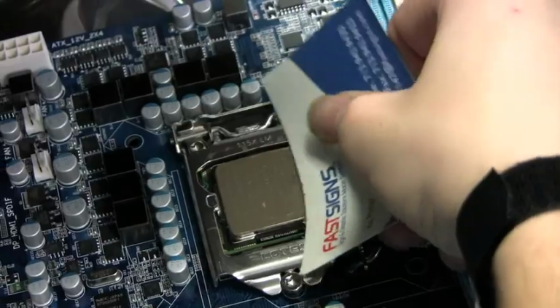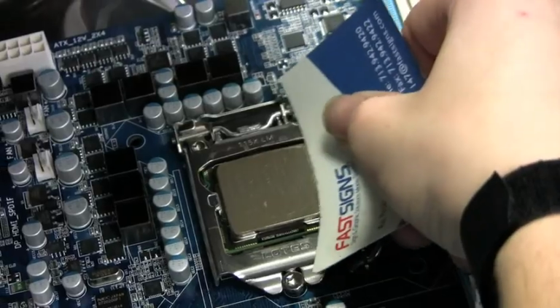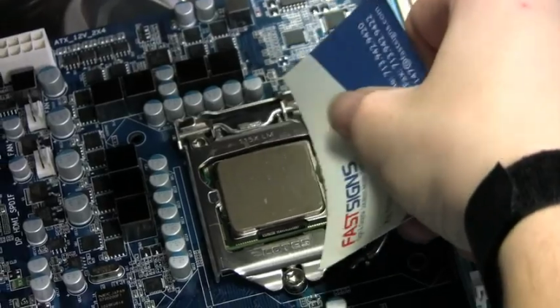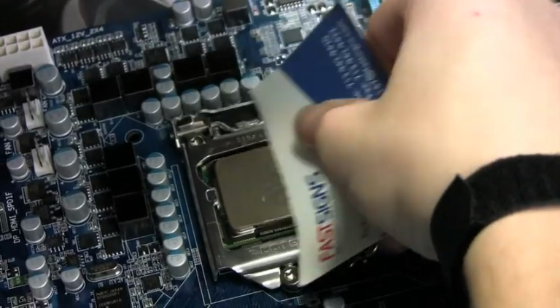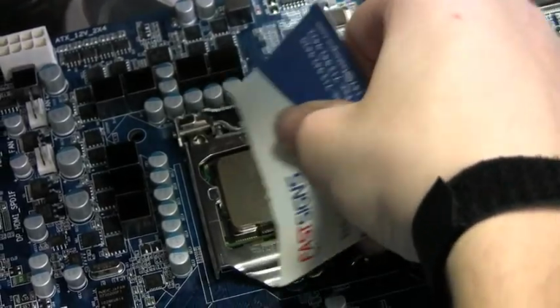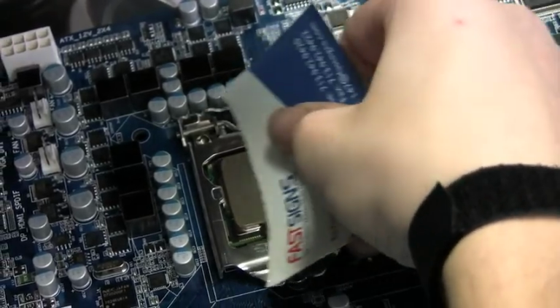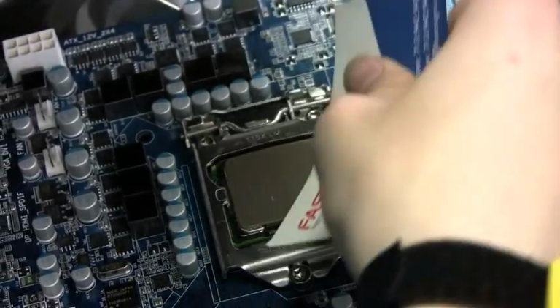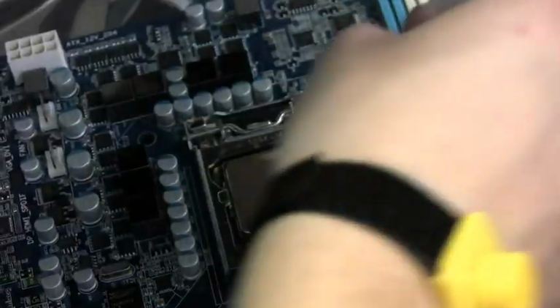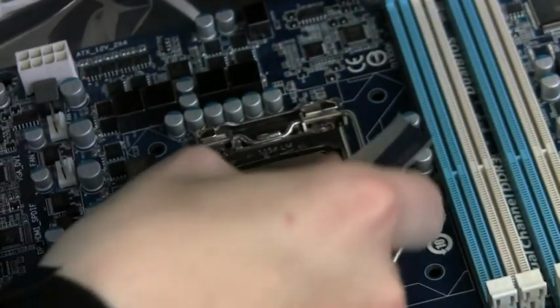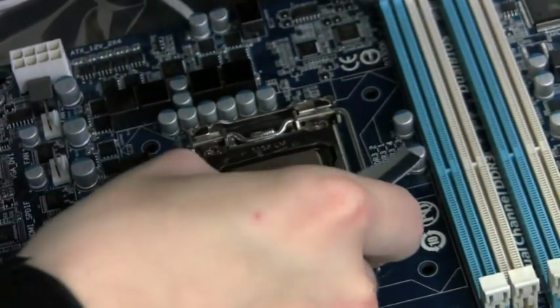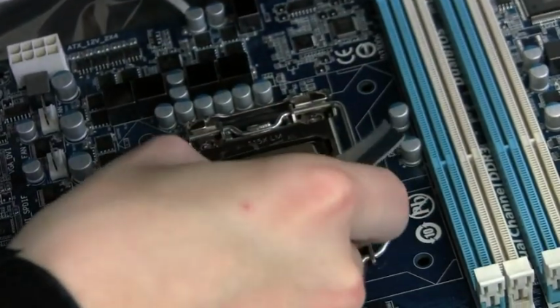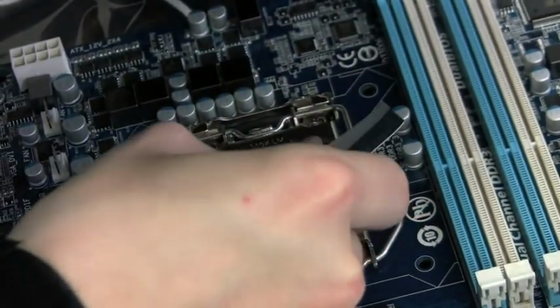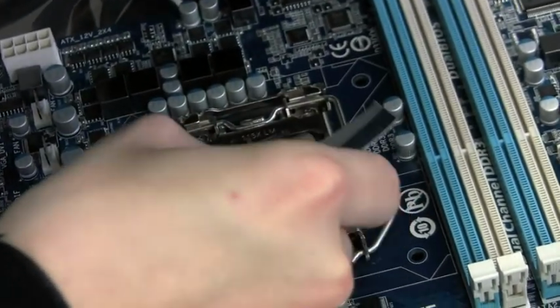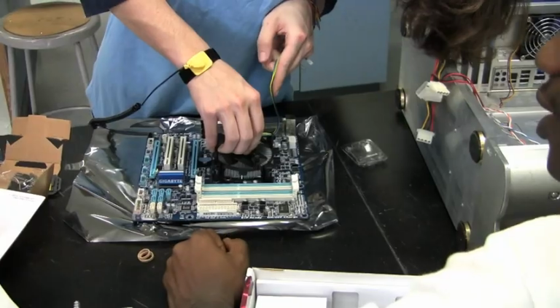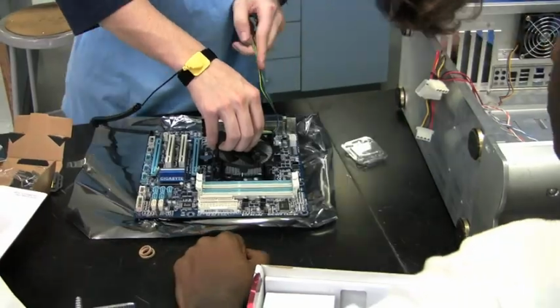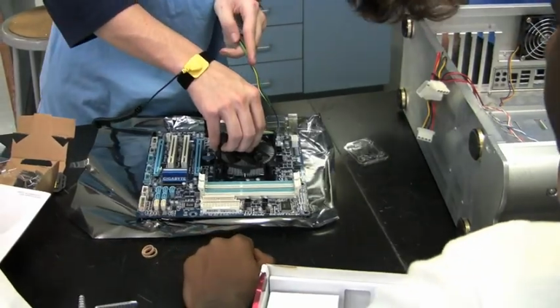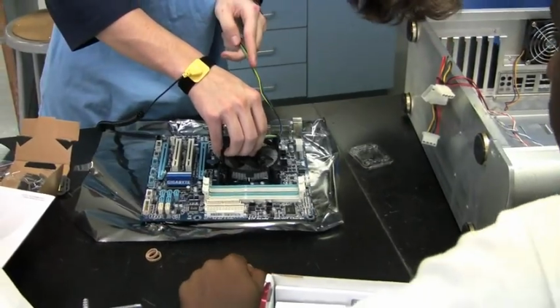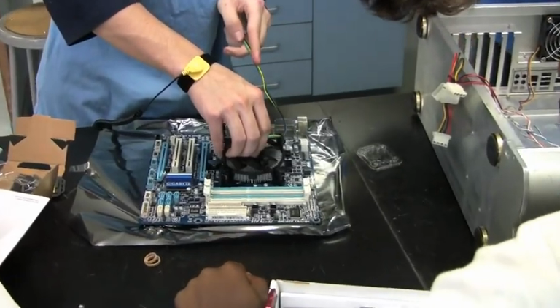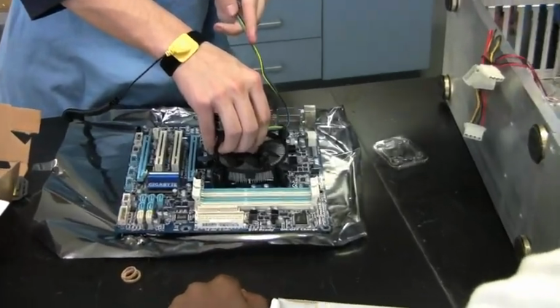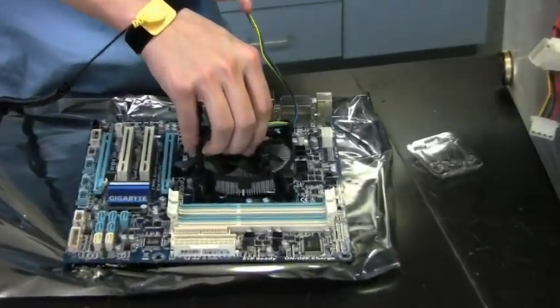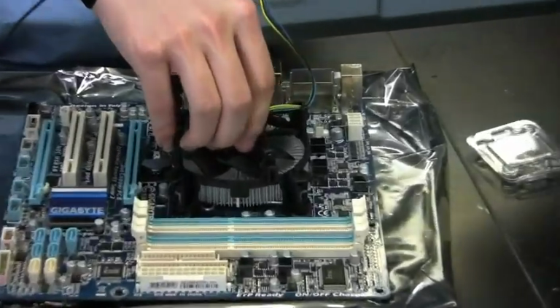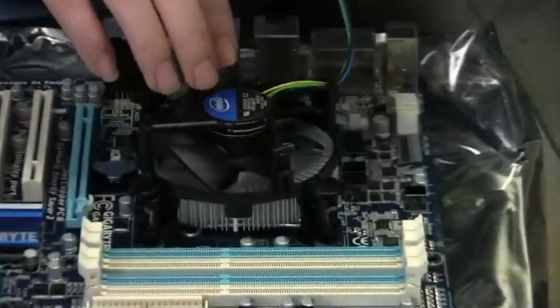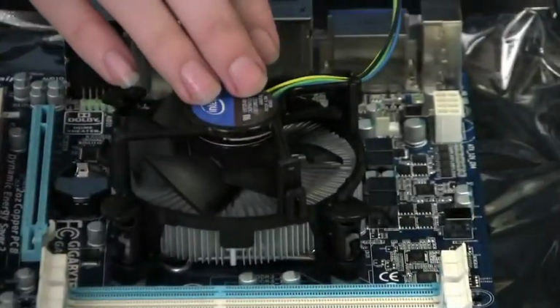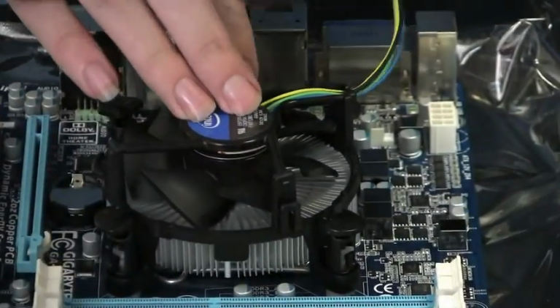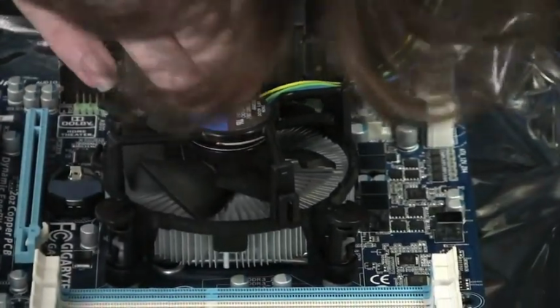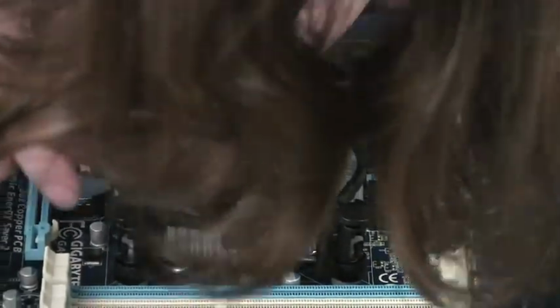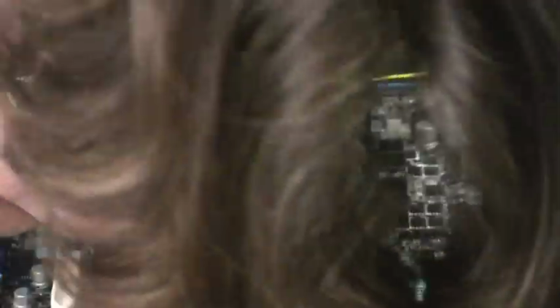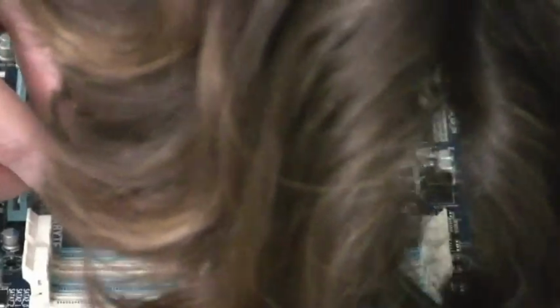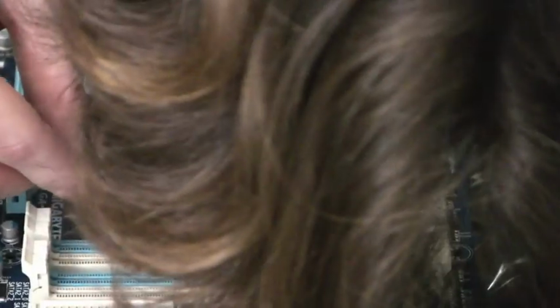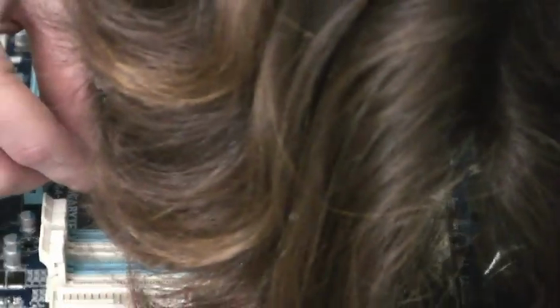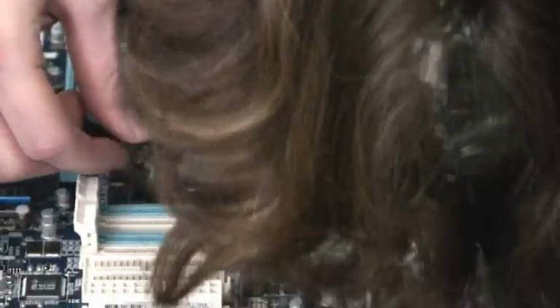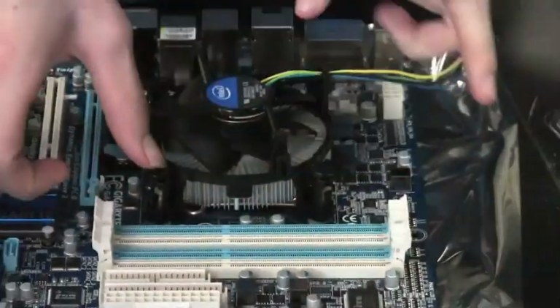Once you're done applying a very thin even layer across the top of the CPU, you apply the heat sink and the CPU fan. The heat sink and the fan are used to make sure the CPU doesn't overheat.